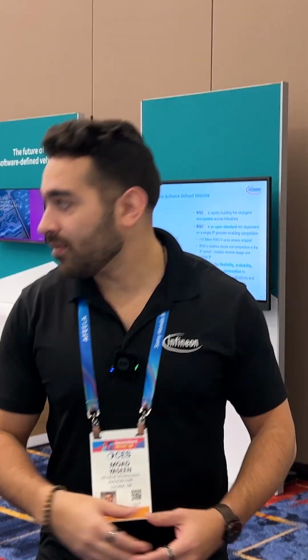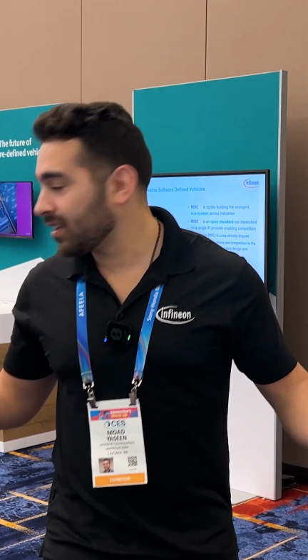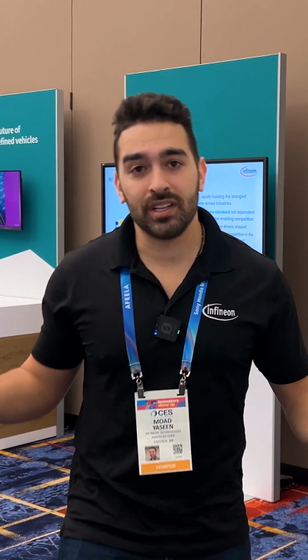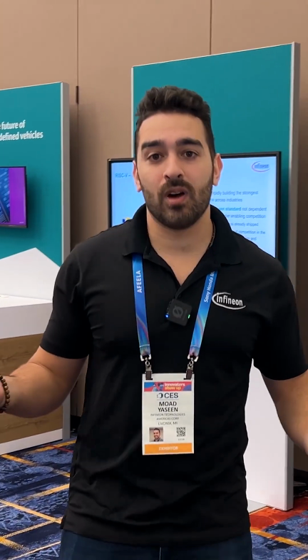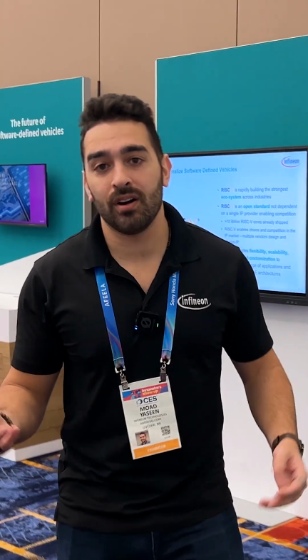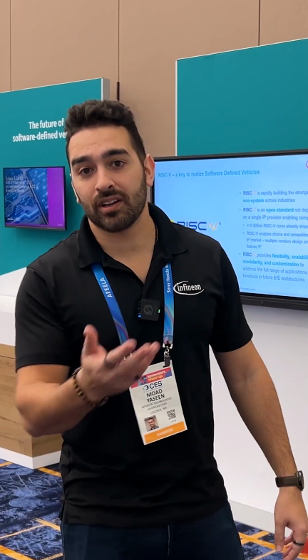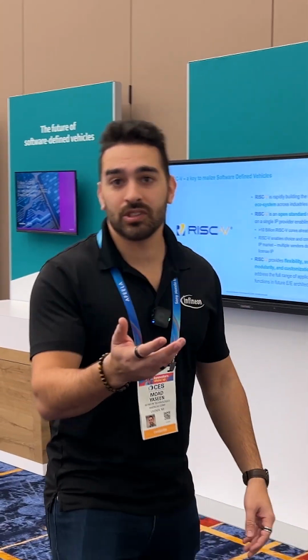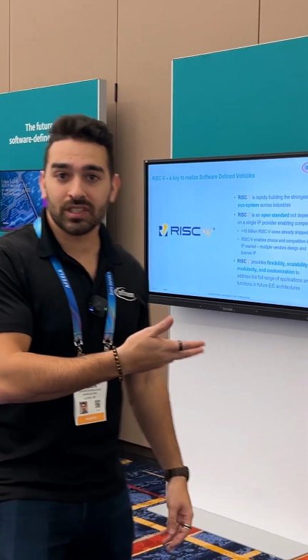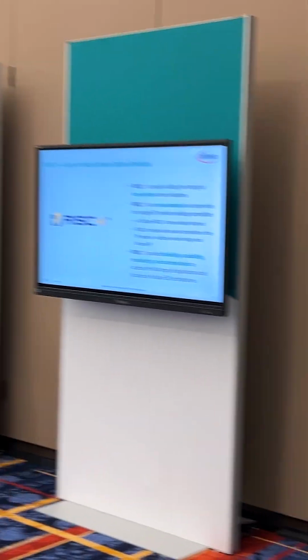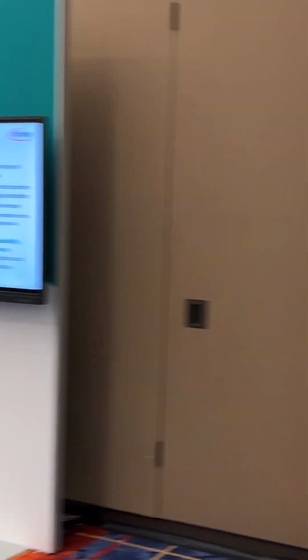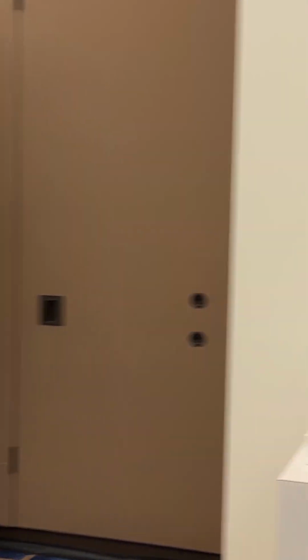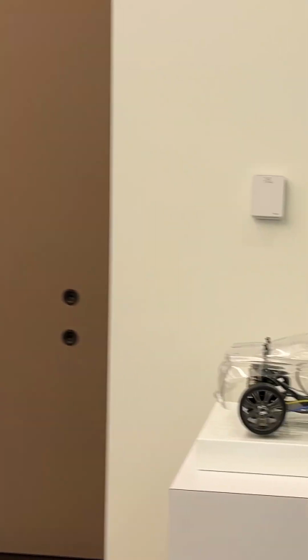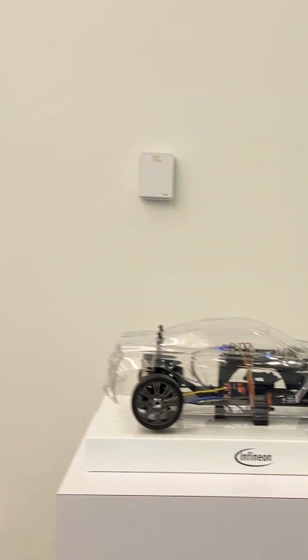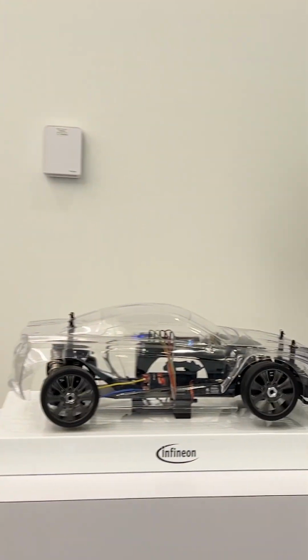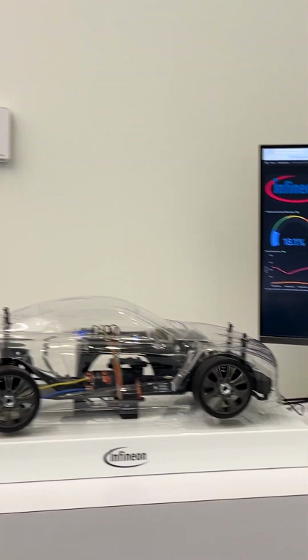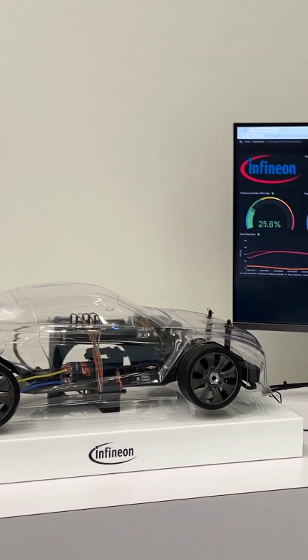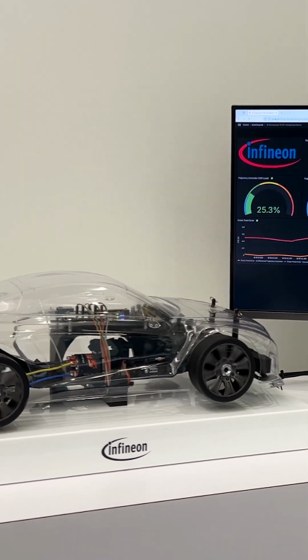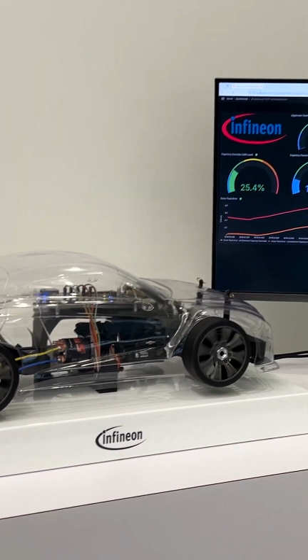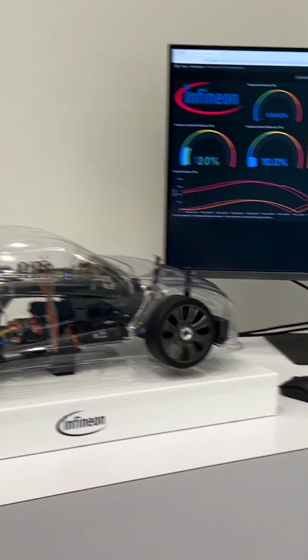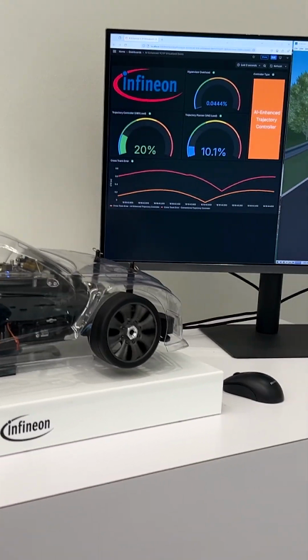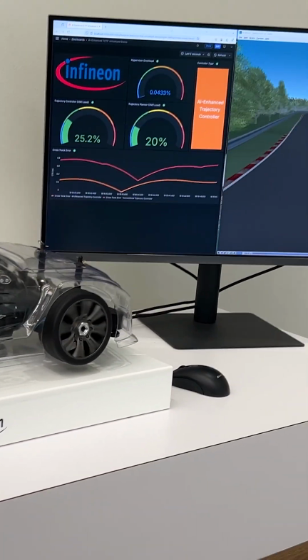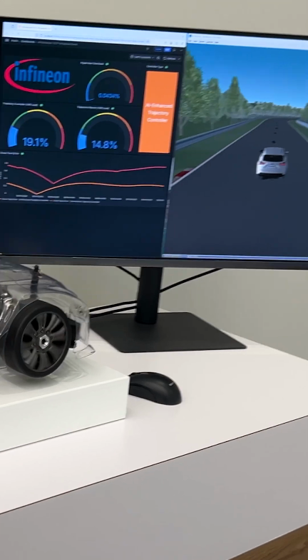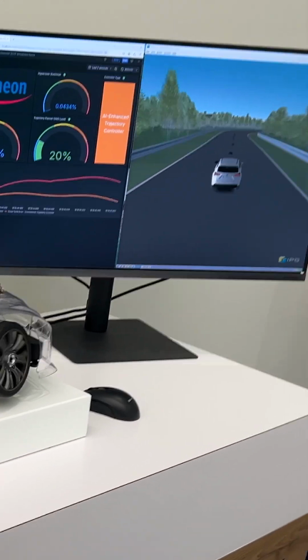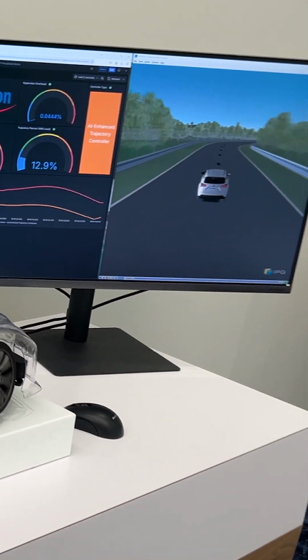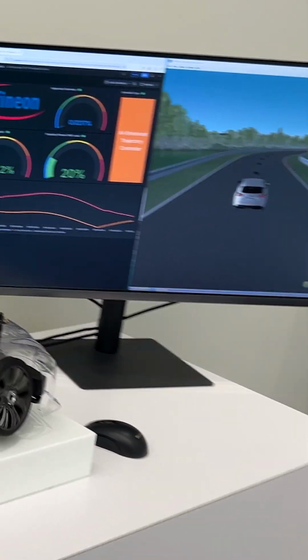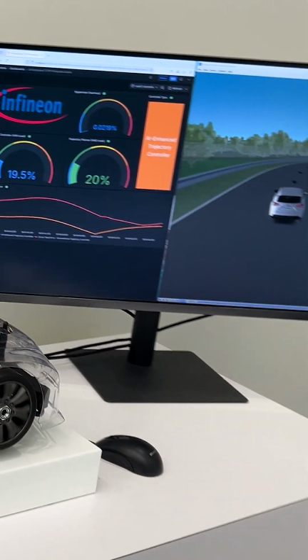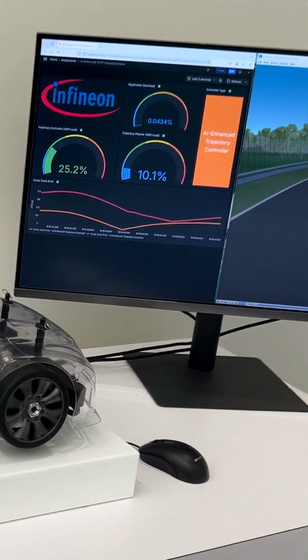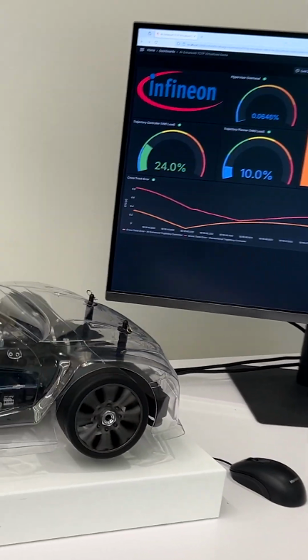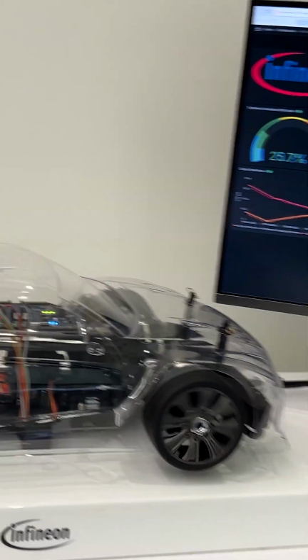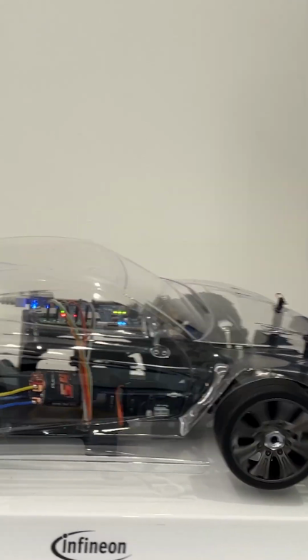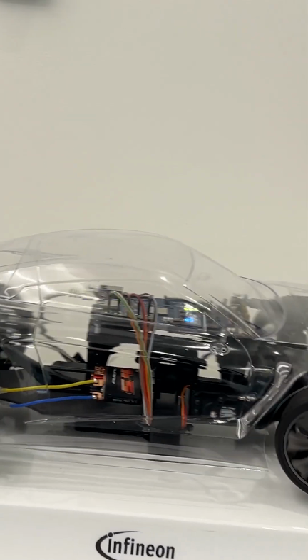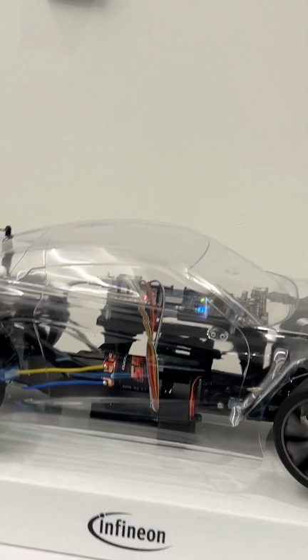We have a lot of things ranging from our microcontroller solutions and demos, such as this one that showcases our virtualization and PPU technology of our TC4, to a lot of other demos that showcase some of our future microcontroller technology.